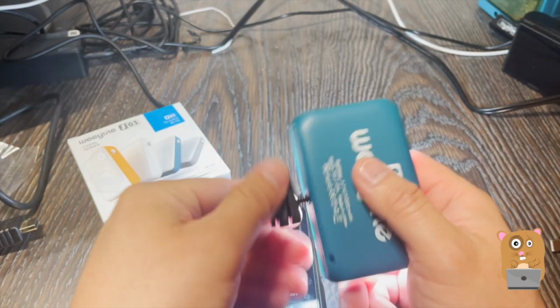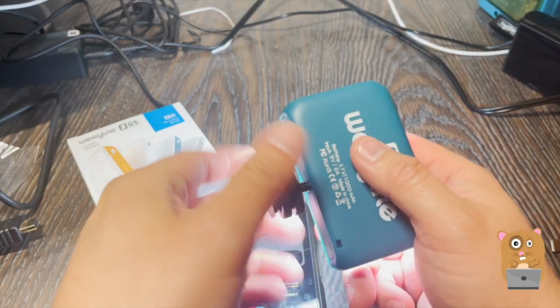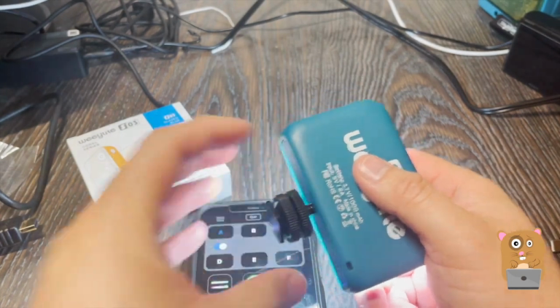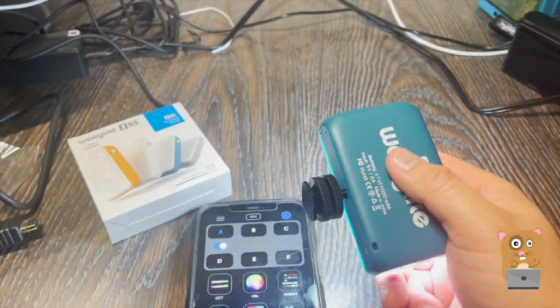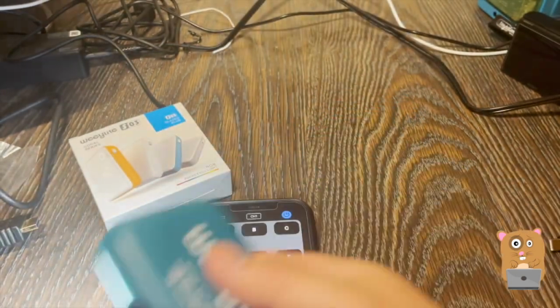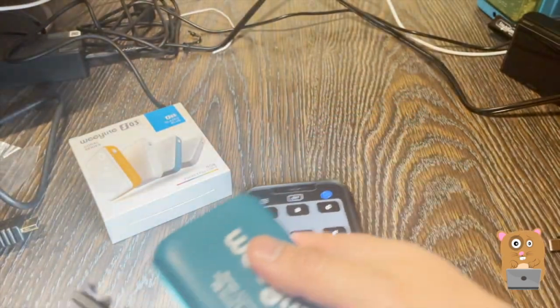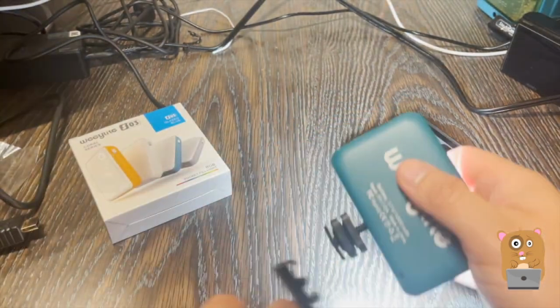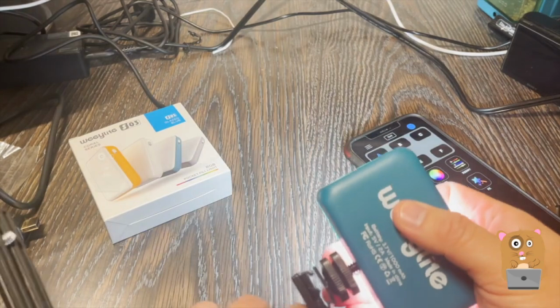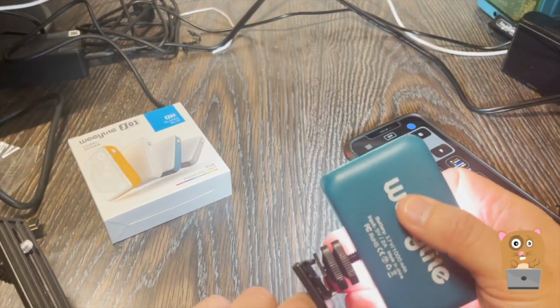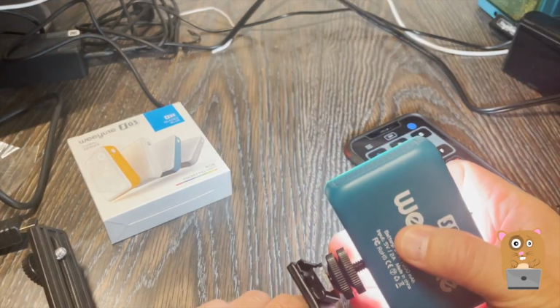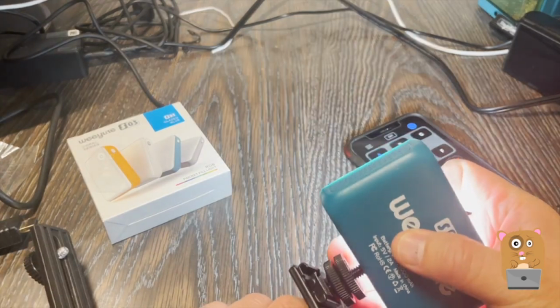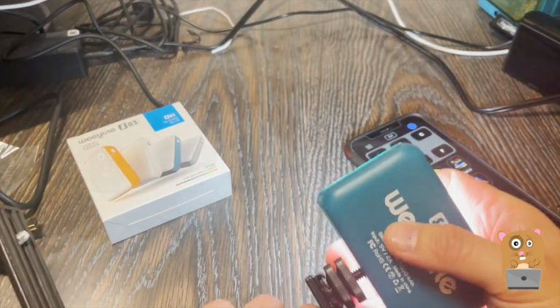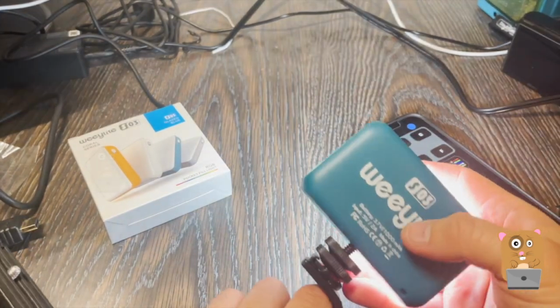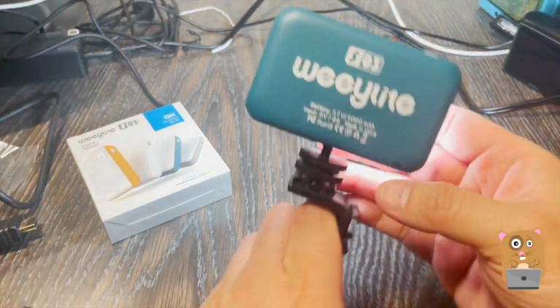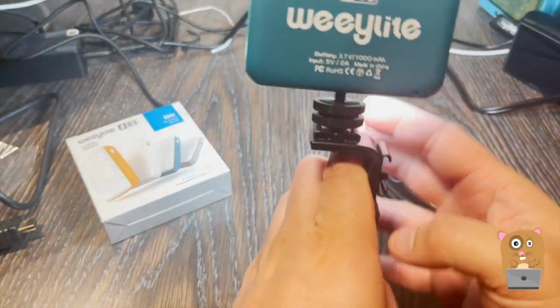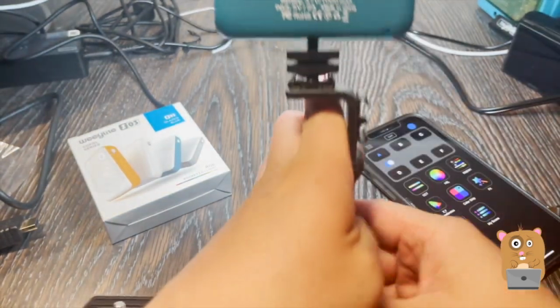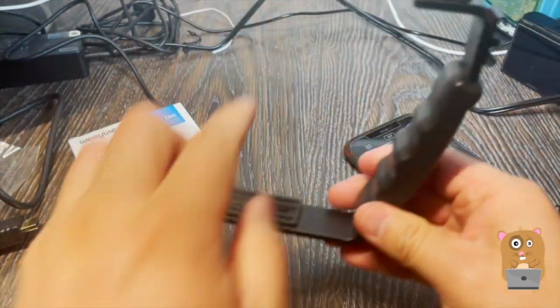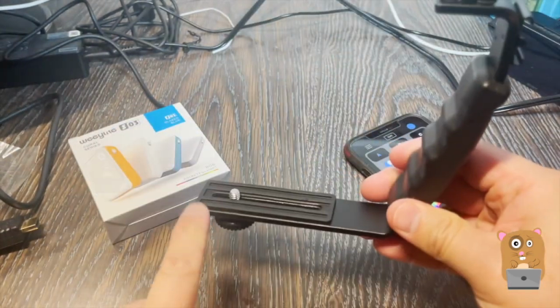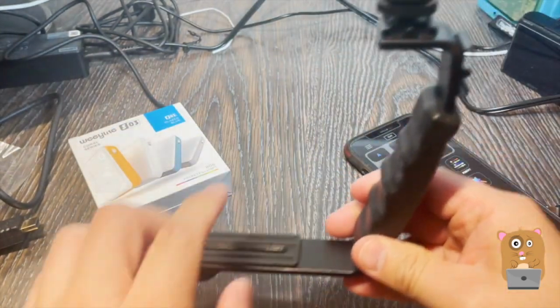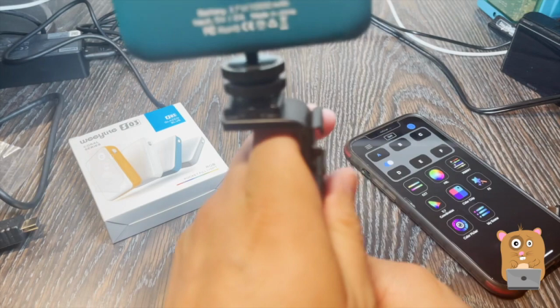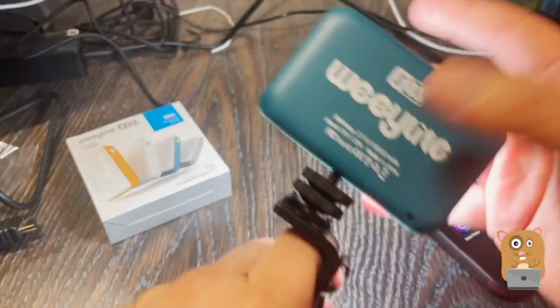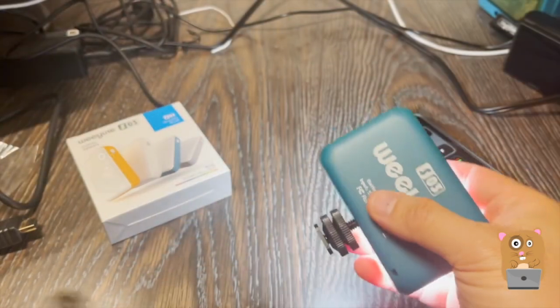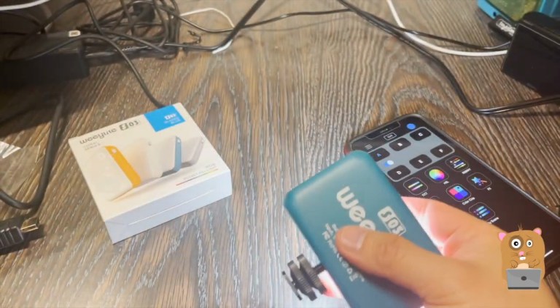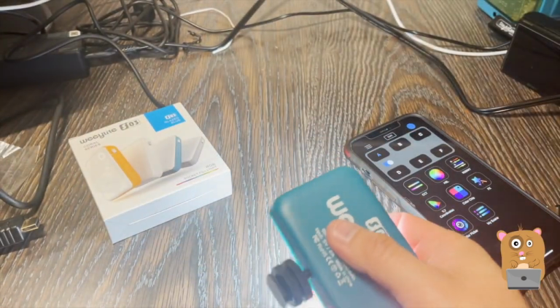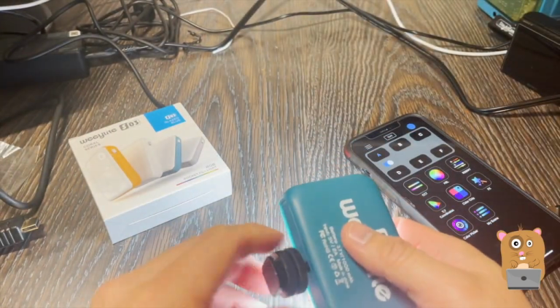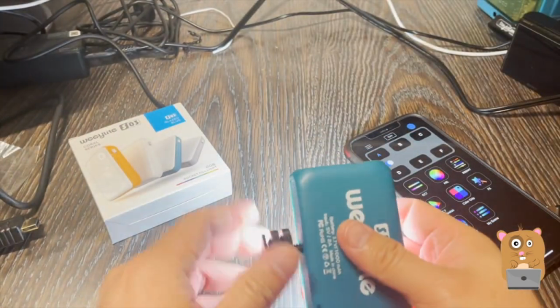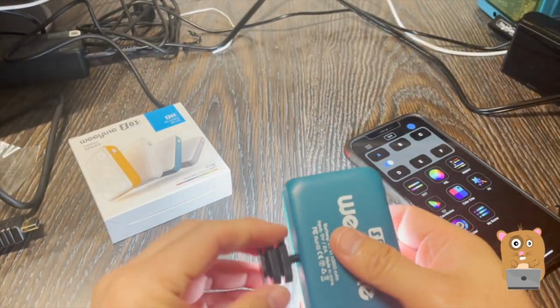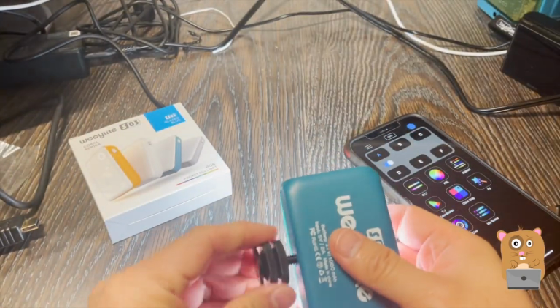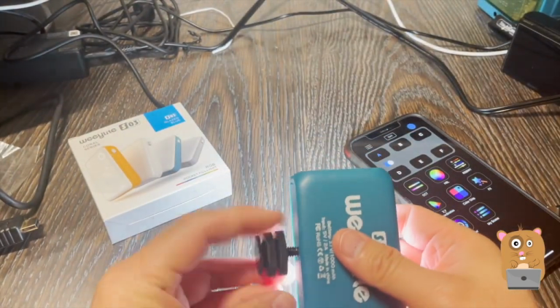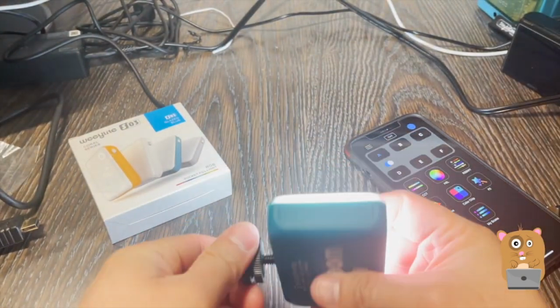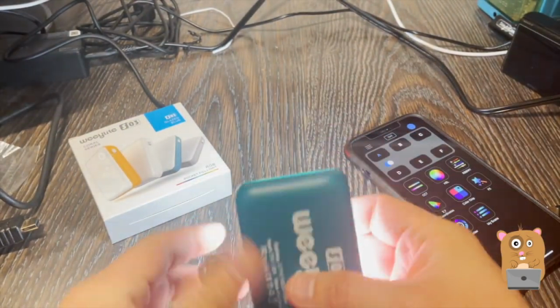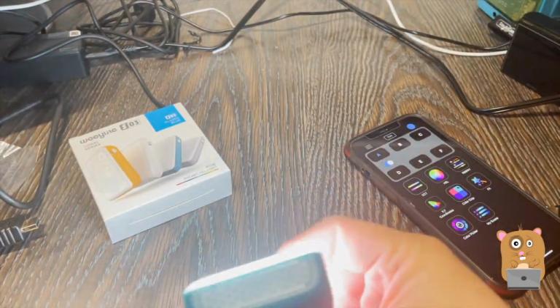The only time it becomes a little bit heavy is when we're going to add the camera mount, the Koshu mount. I do this because when I'm shooting my videos, I can then just mount this on here, have my phone here, and I'm ready to go — either my phone or my Sony cameras.